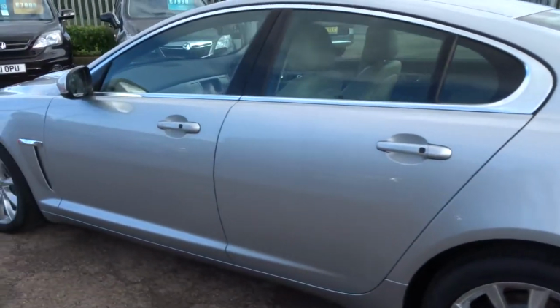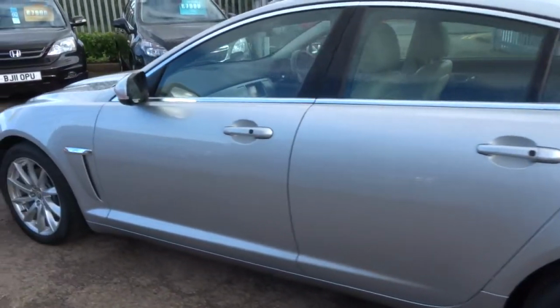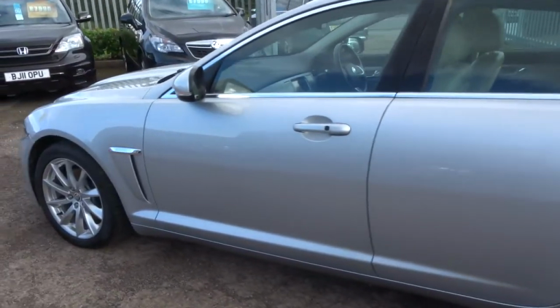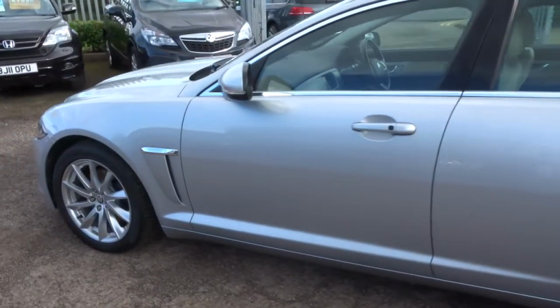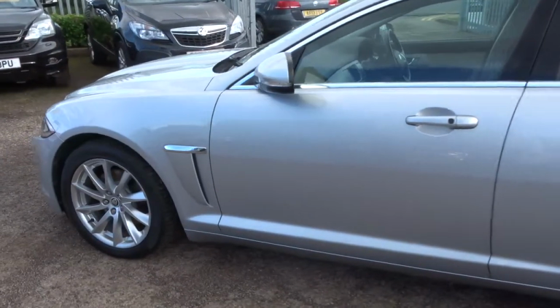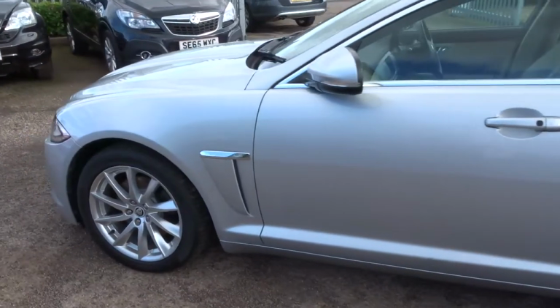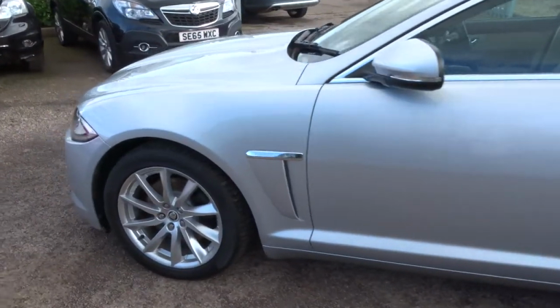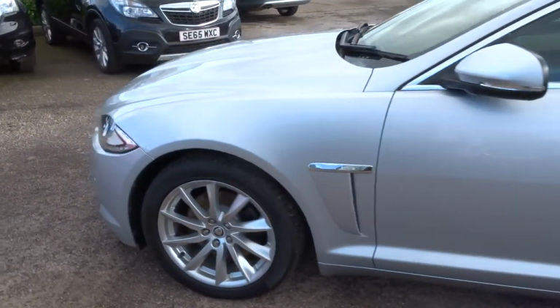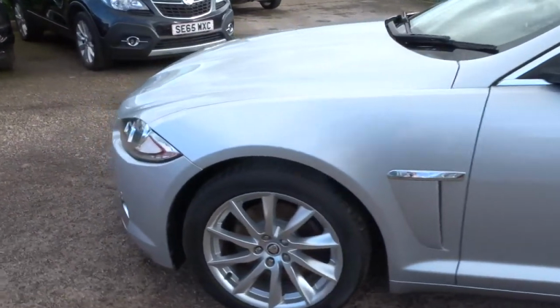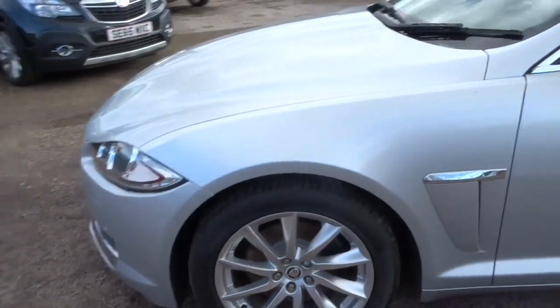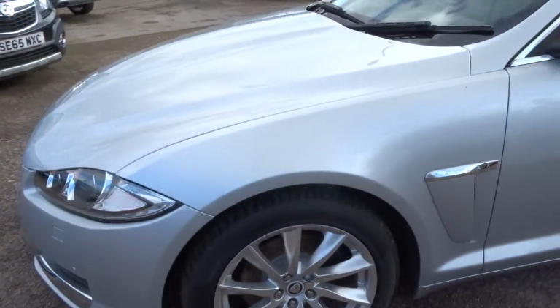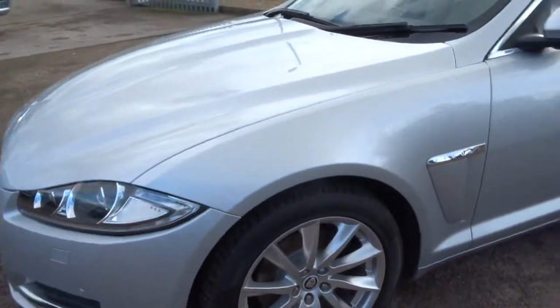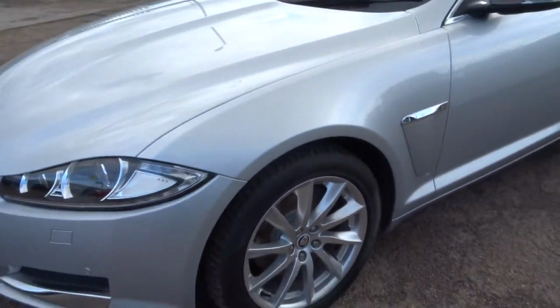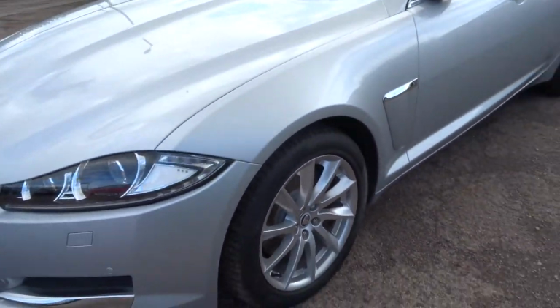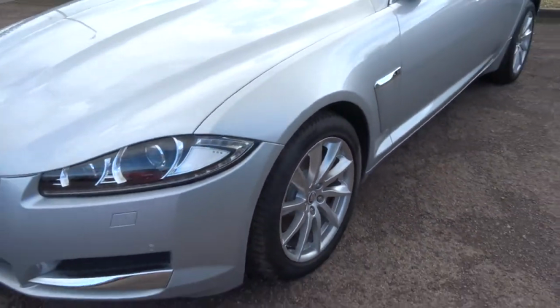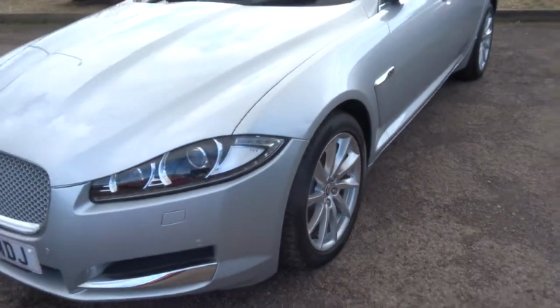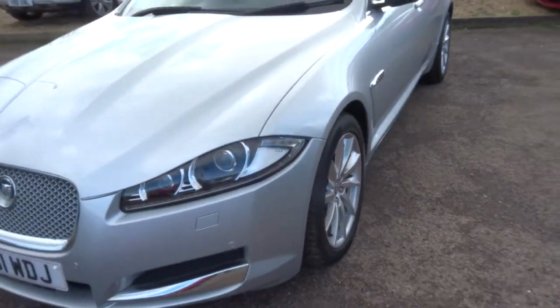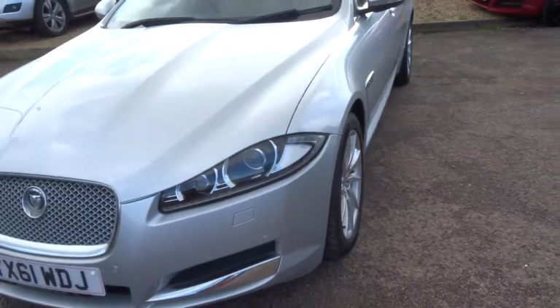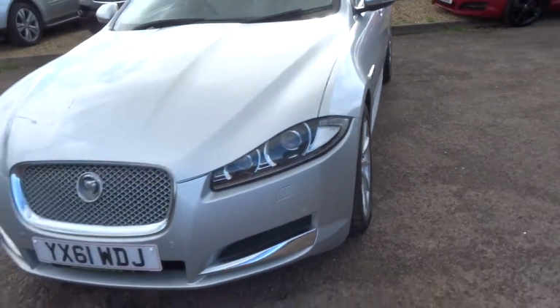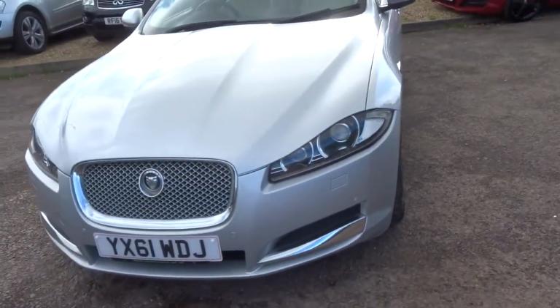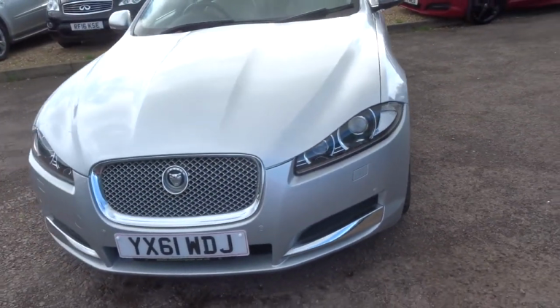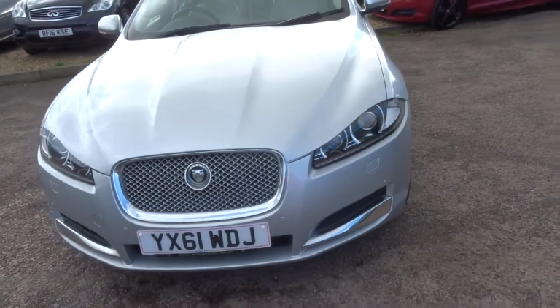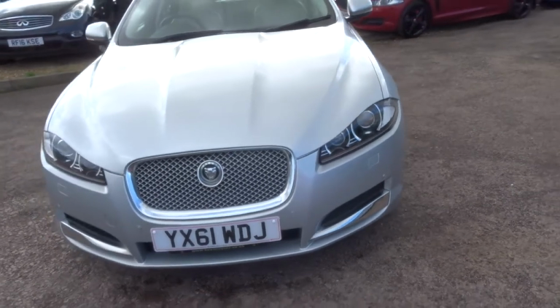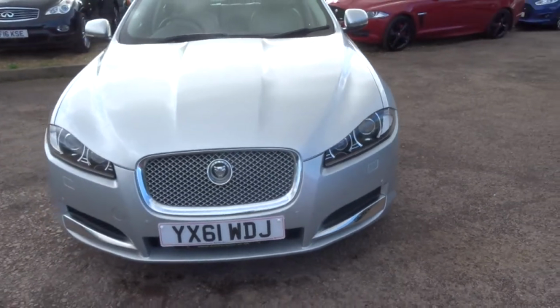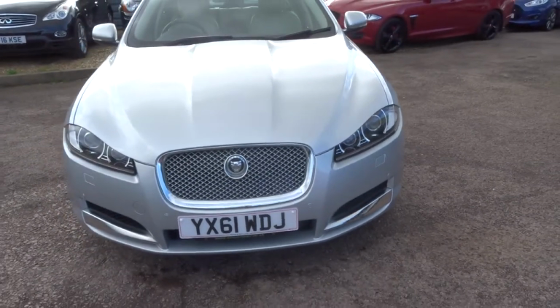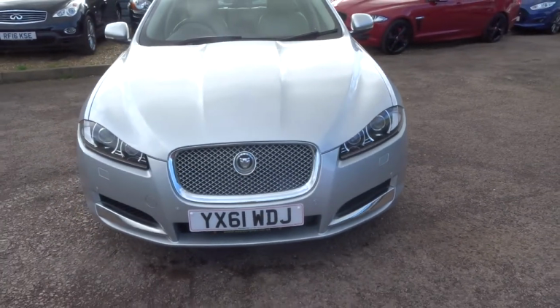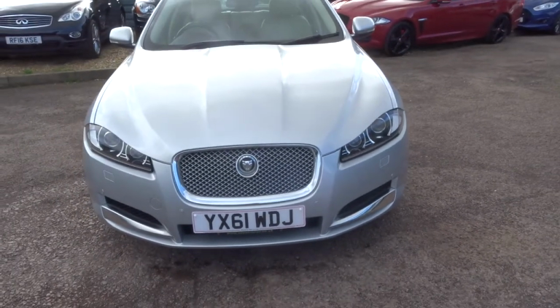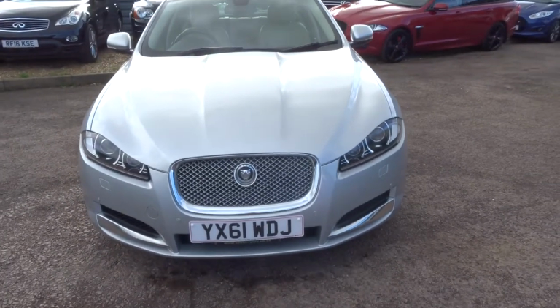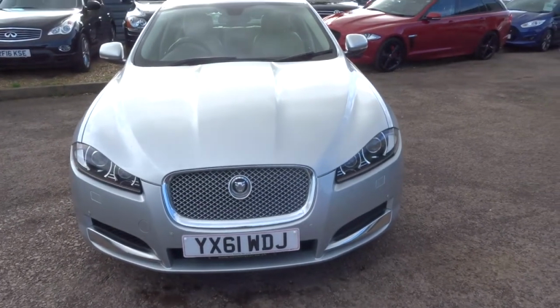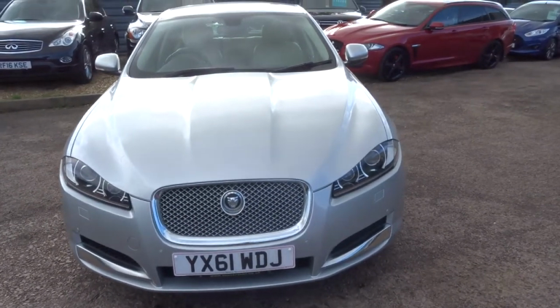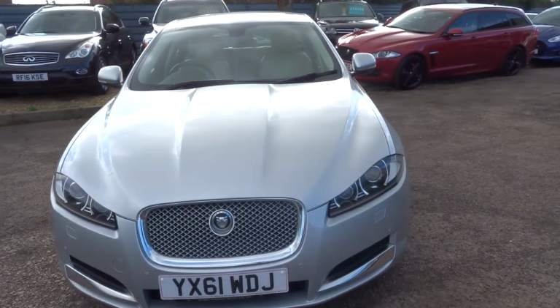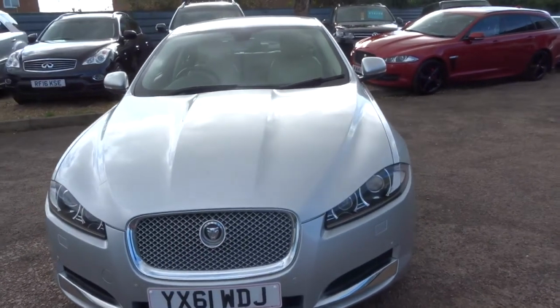keyless start. You've got your upgraded LED headlights as well that came on the facelift. Let's head to the back of the car and we'll work our way in.